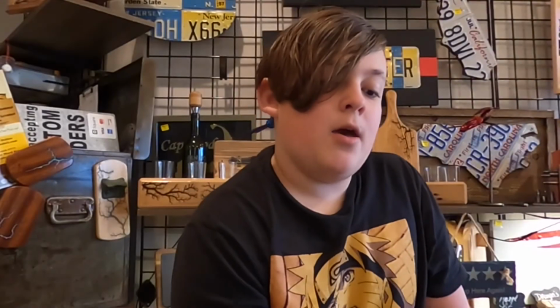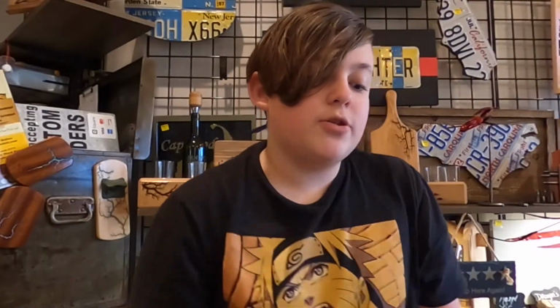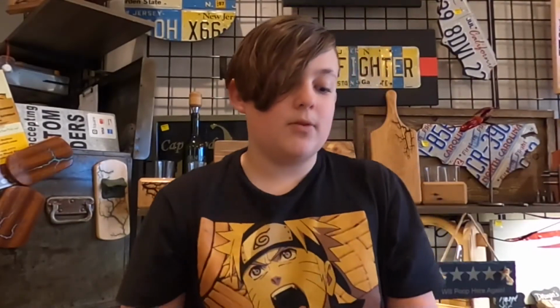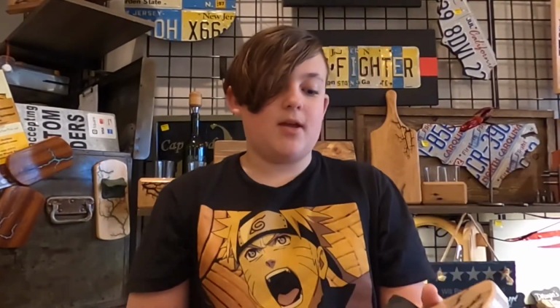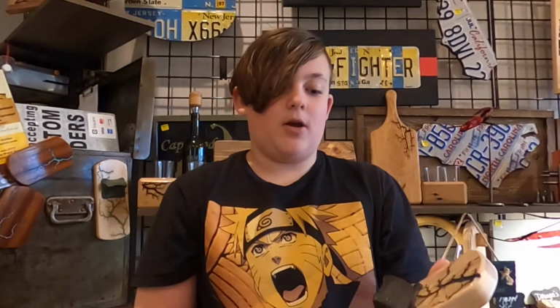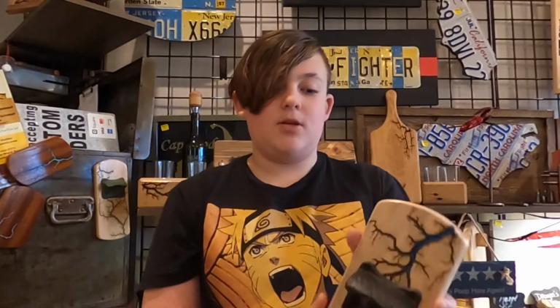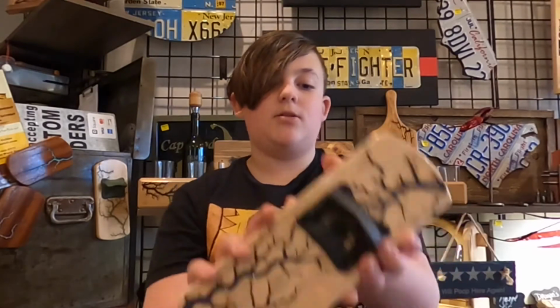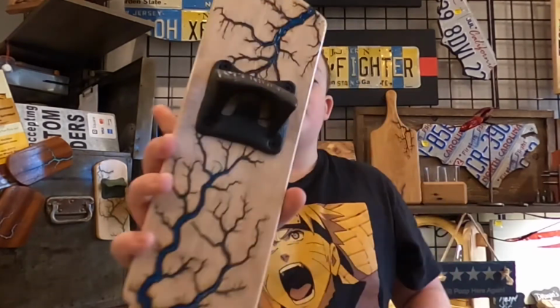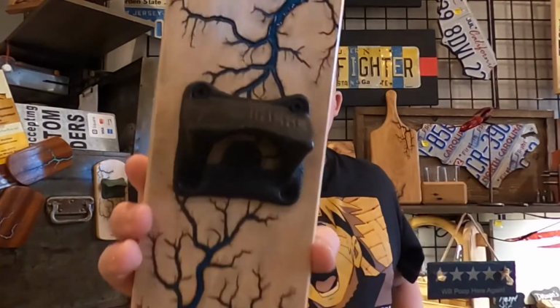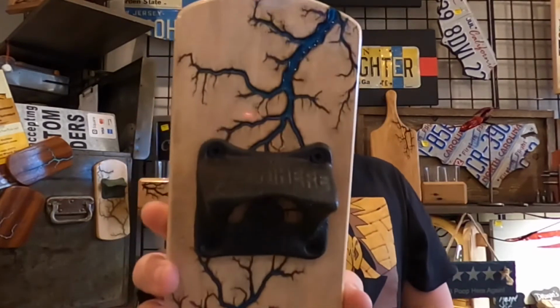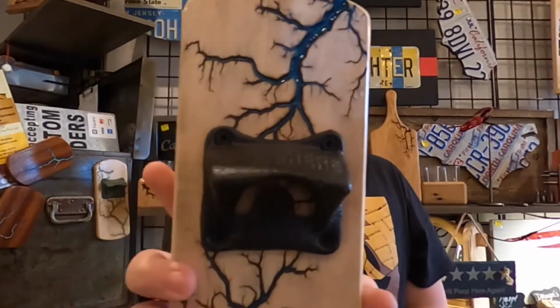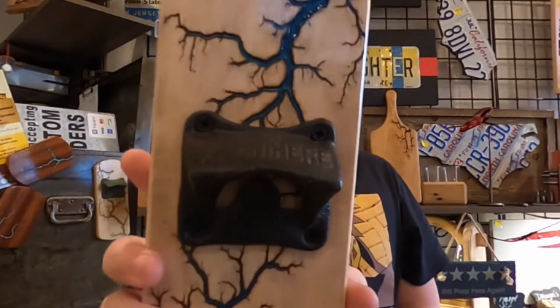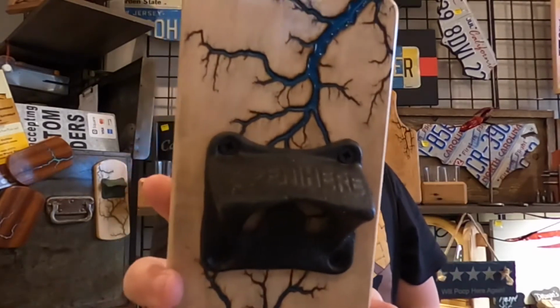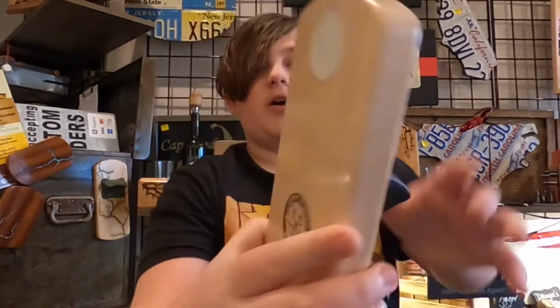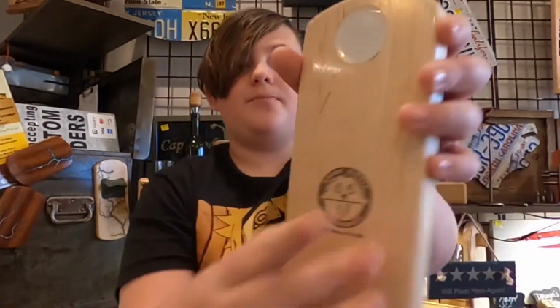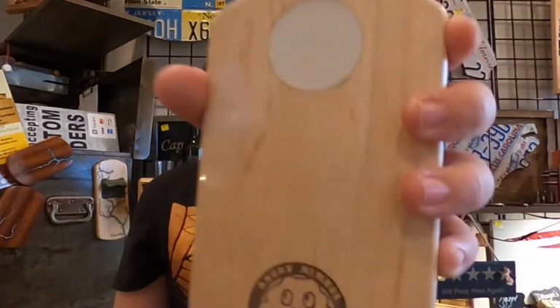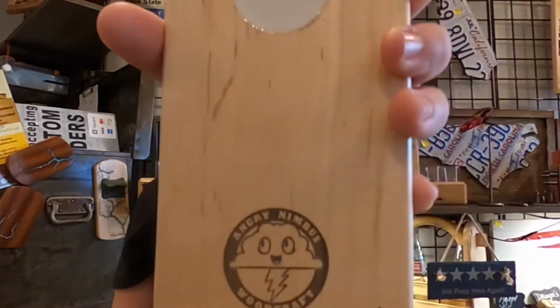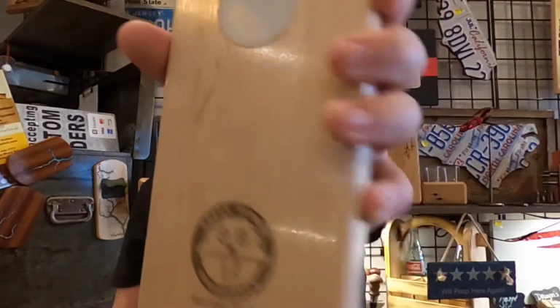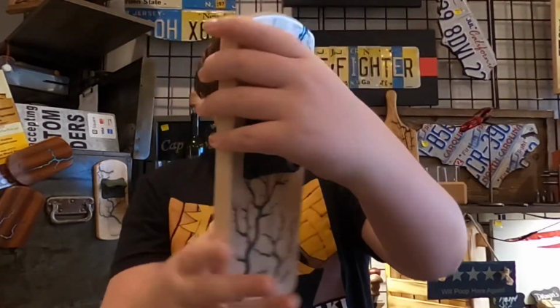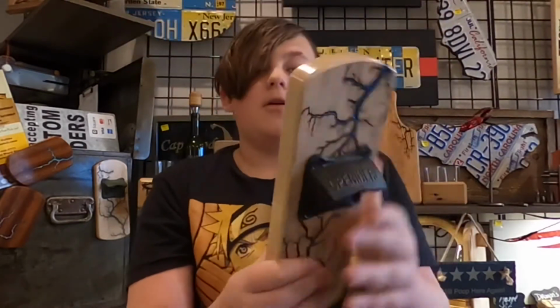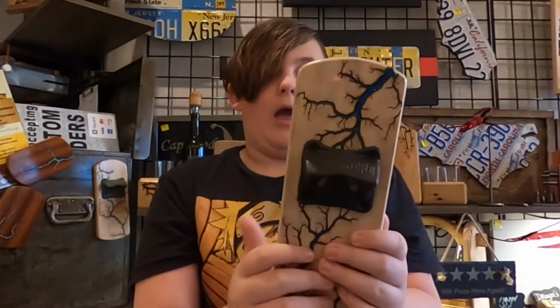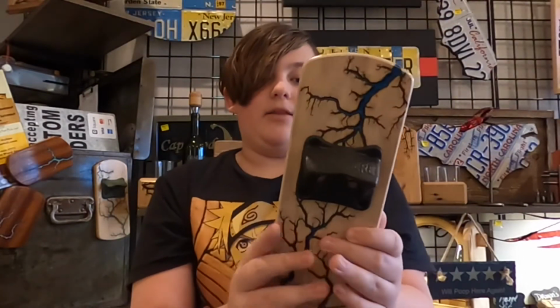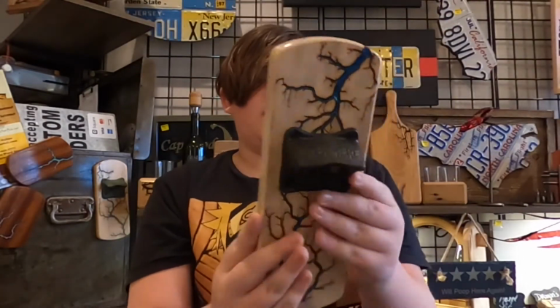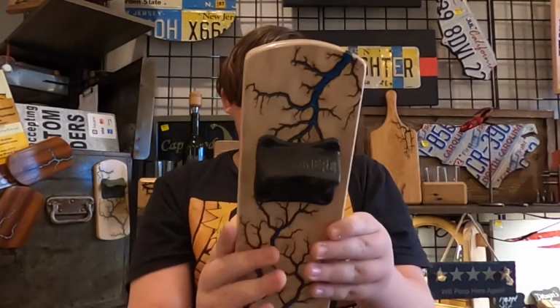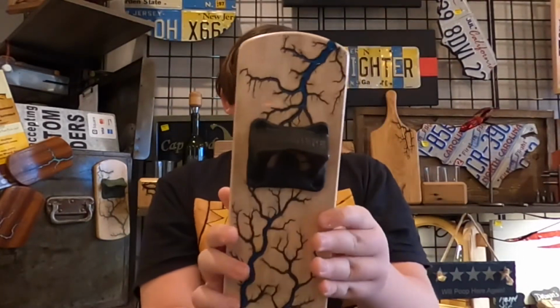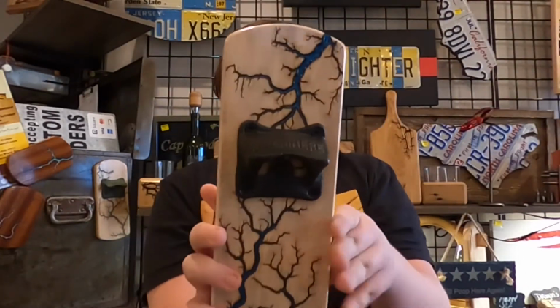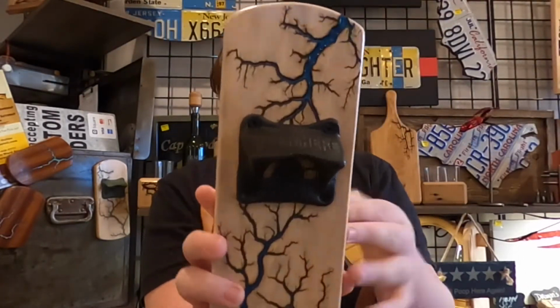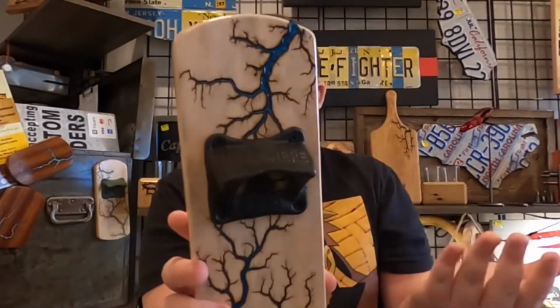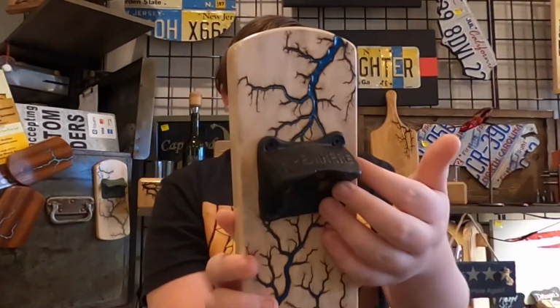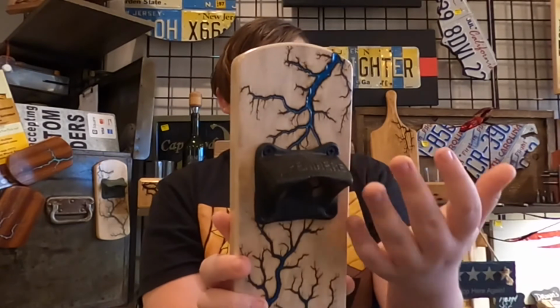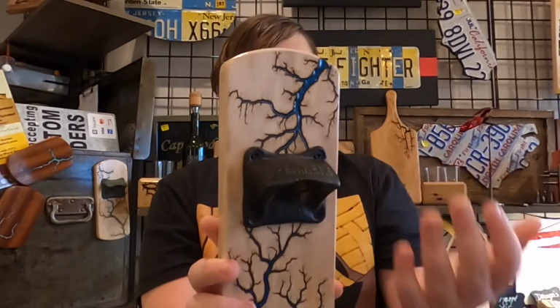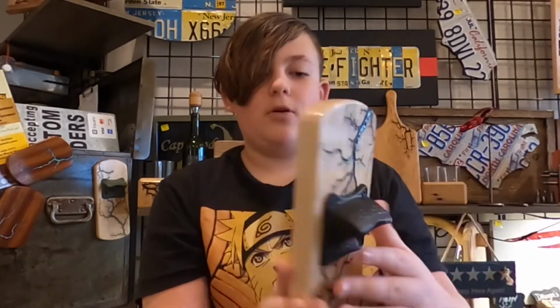The second item is a bottle opener made the same way, with magnets on the back, and it's made the same way with different wood and a bottle opener on it.